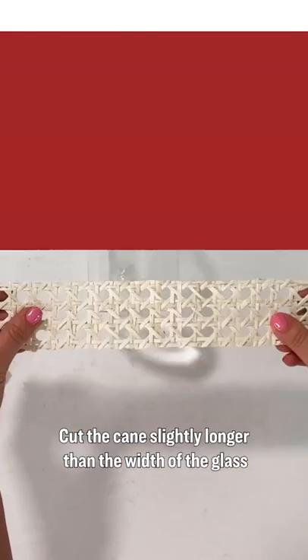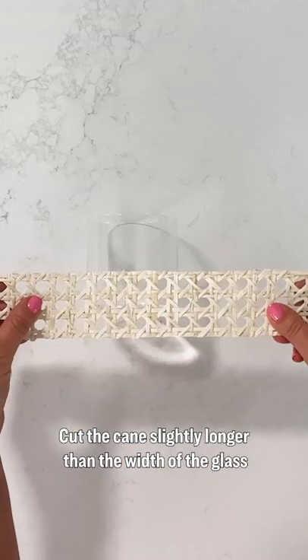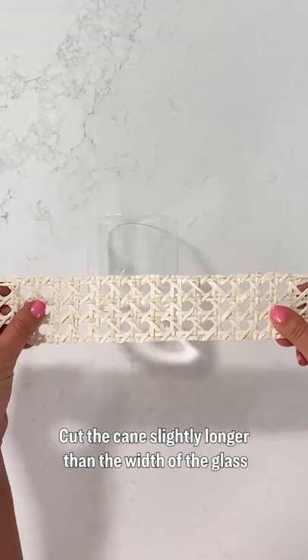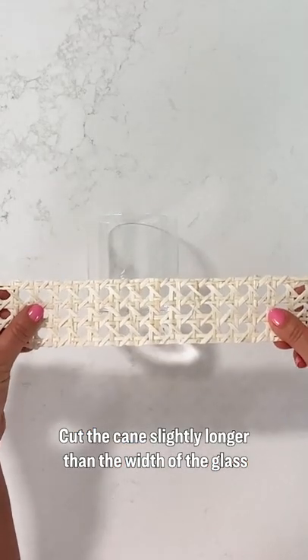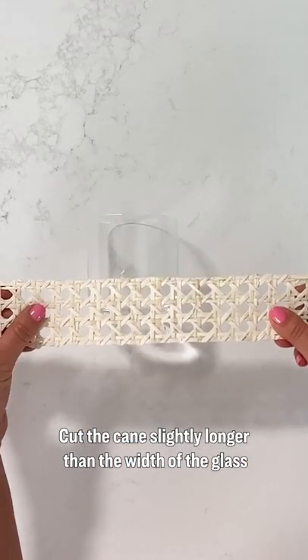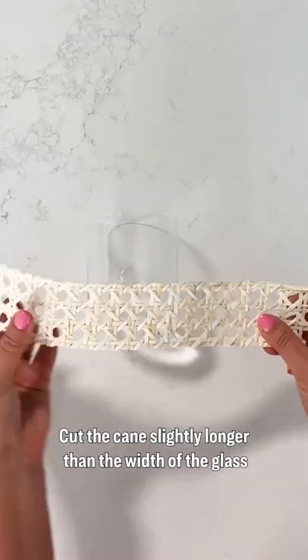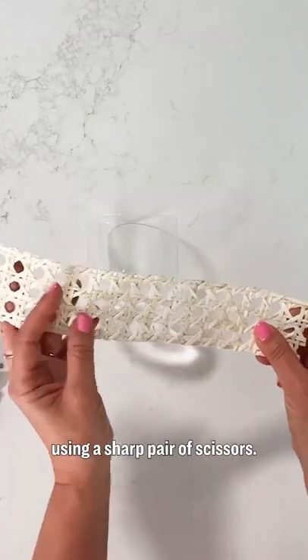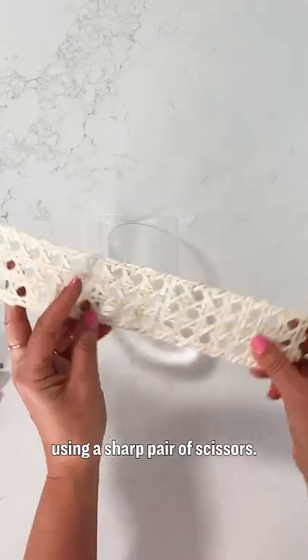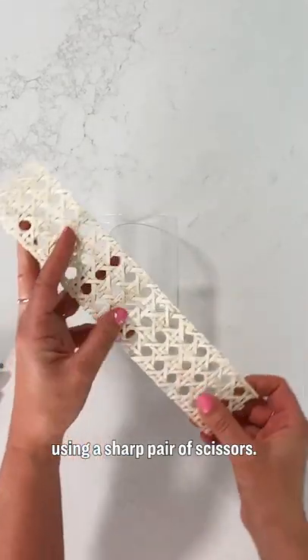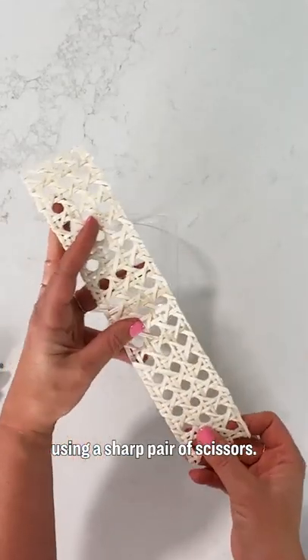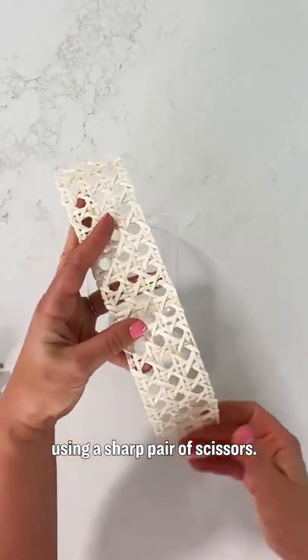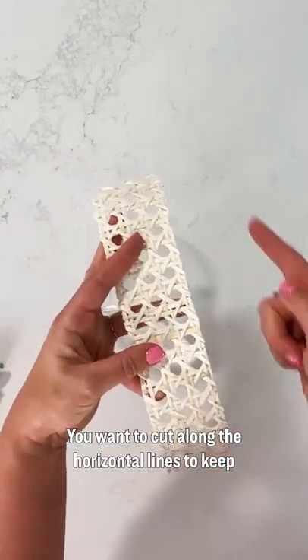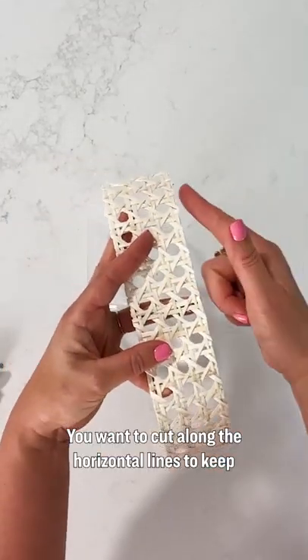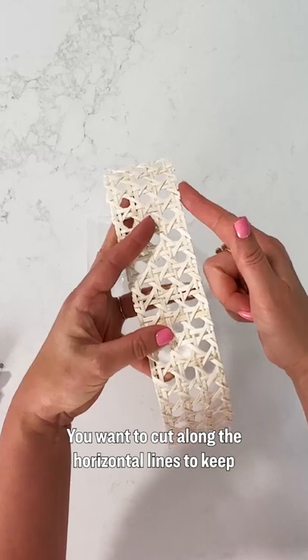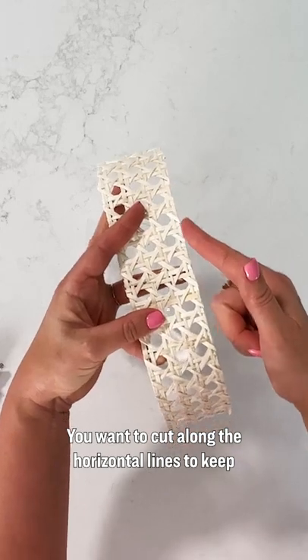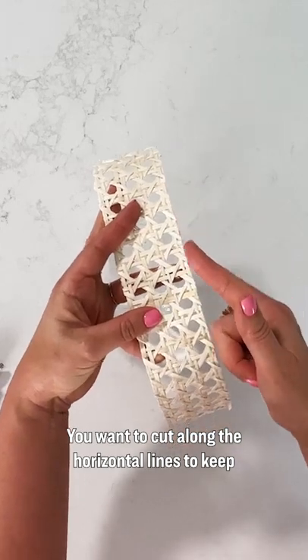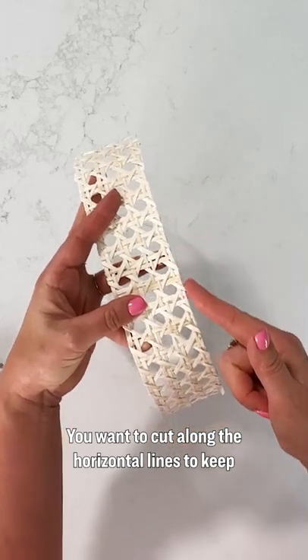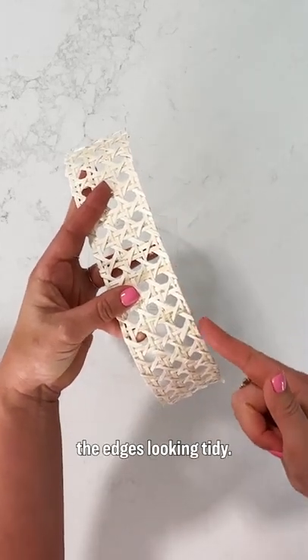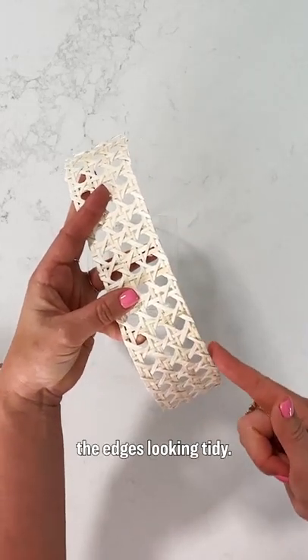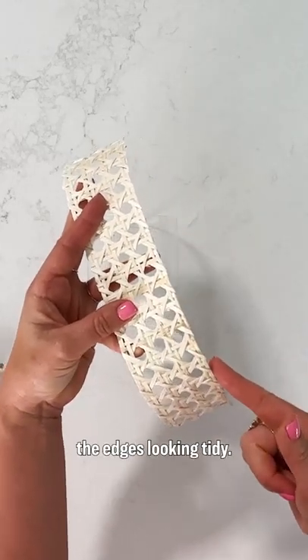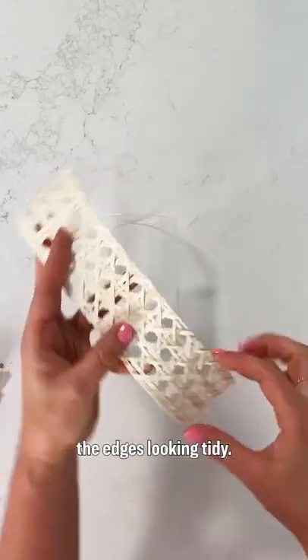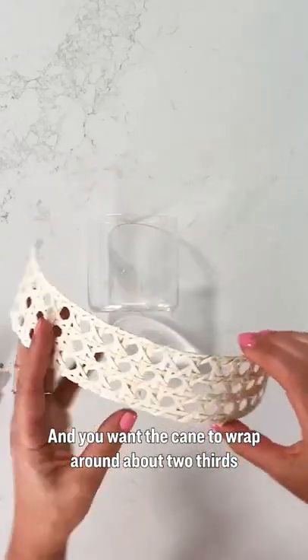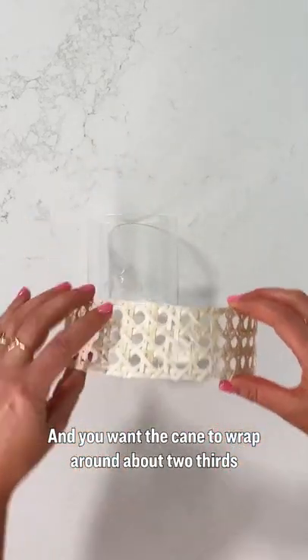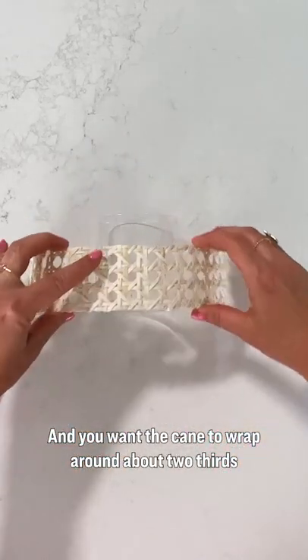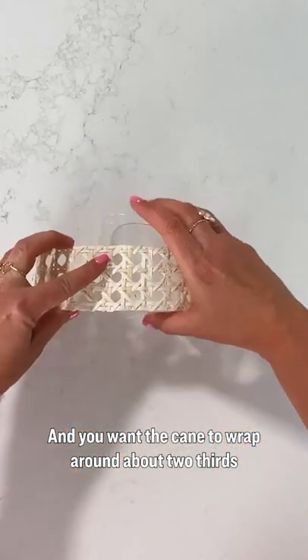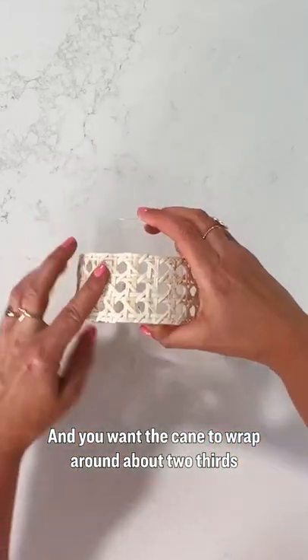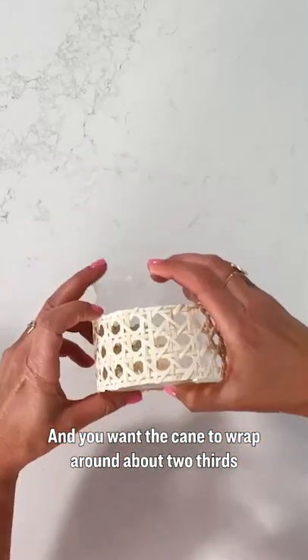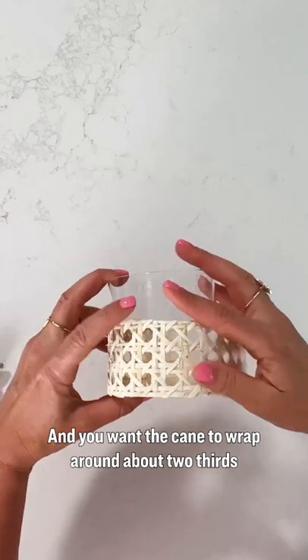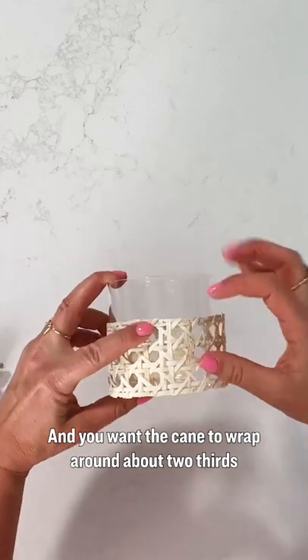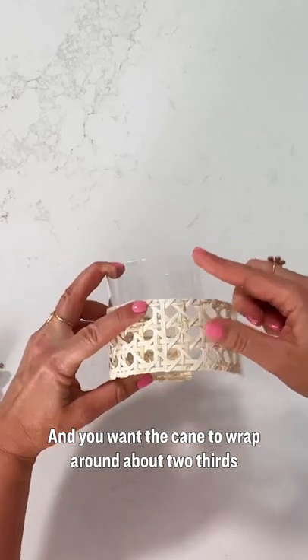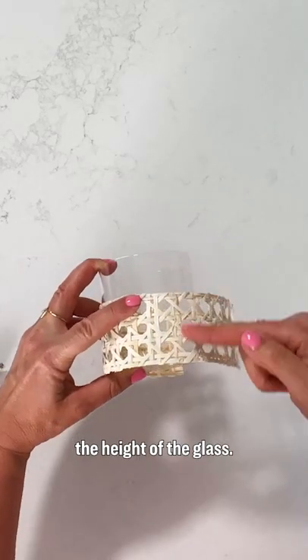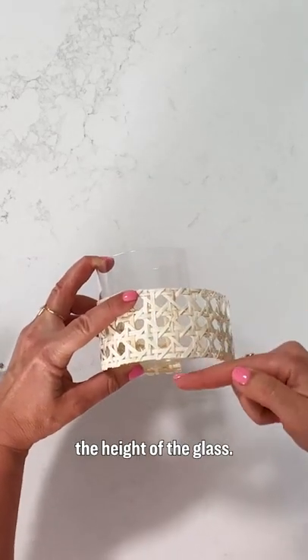Cut the cane slightly longer than the width of the glass using a sharp pair of scissors. You want to cut along the horizontal lines to keep the edges looking tidy, and you want the cane to wrap around about two-thirds the height of the glass.